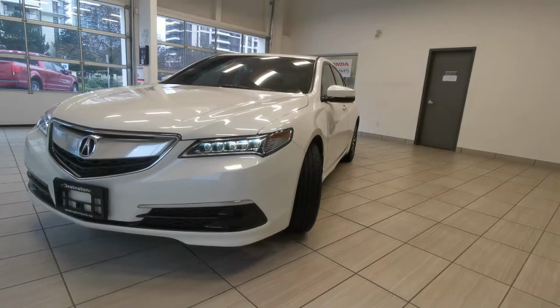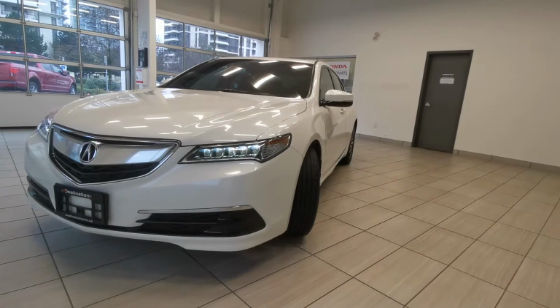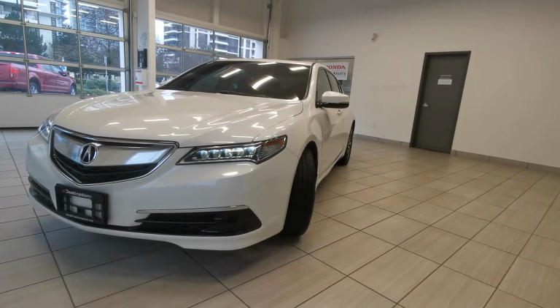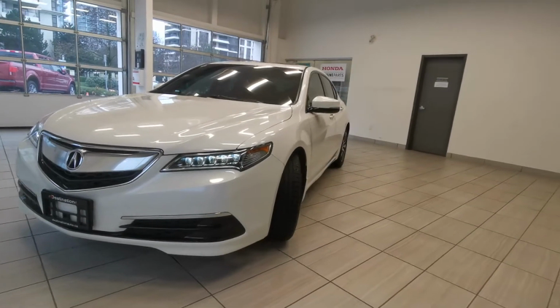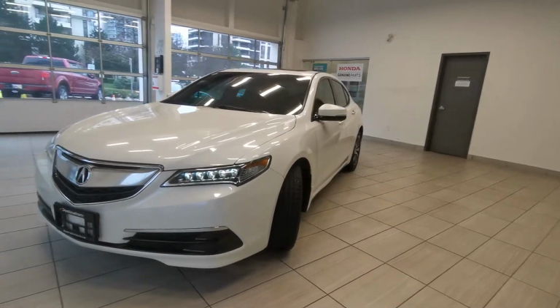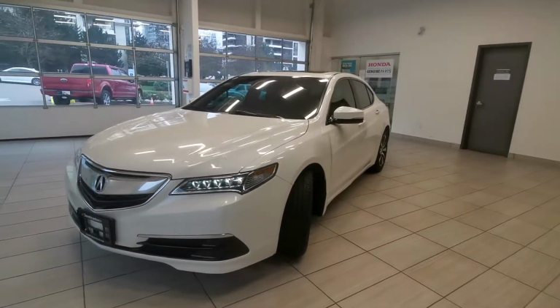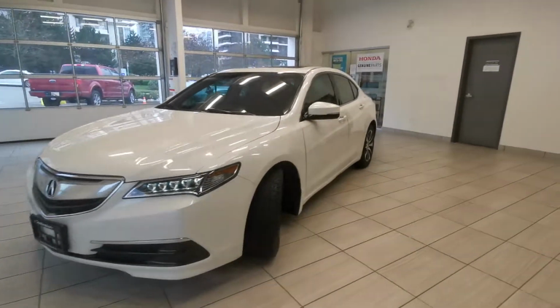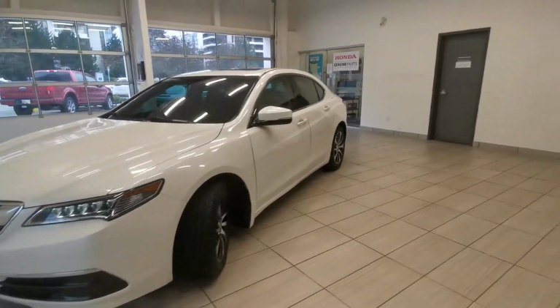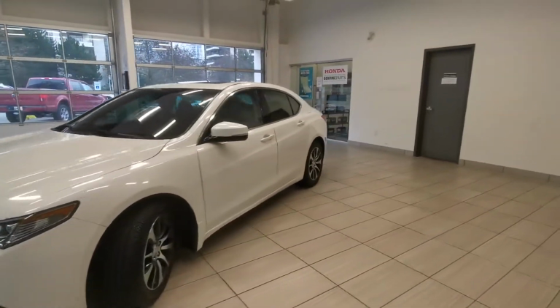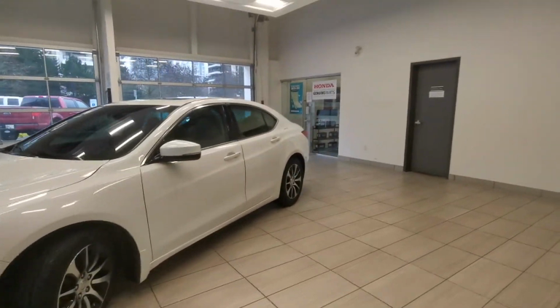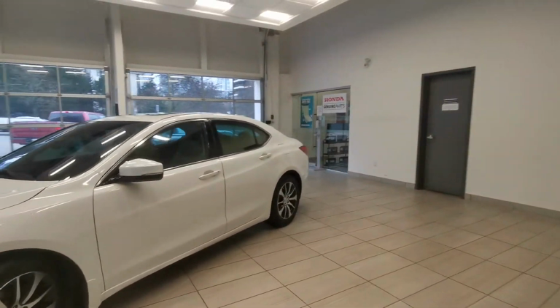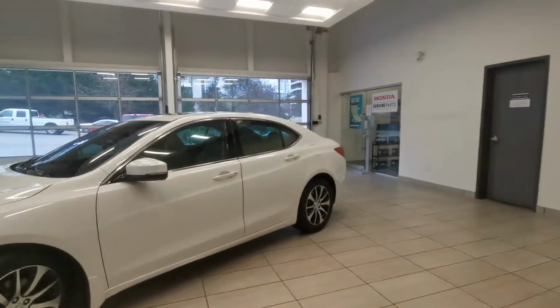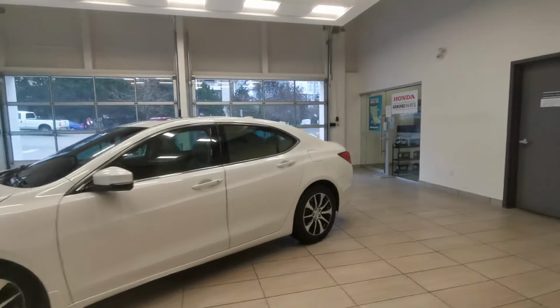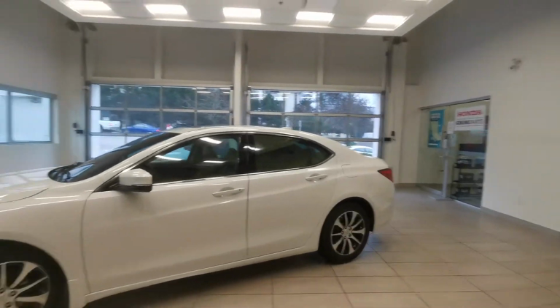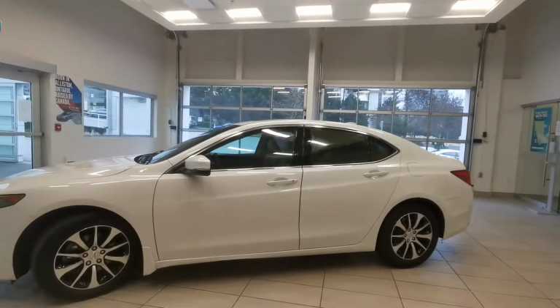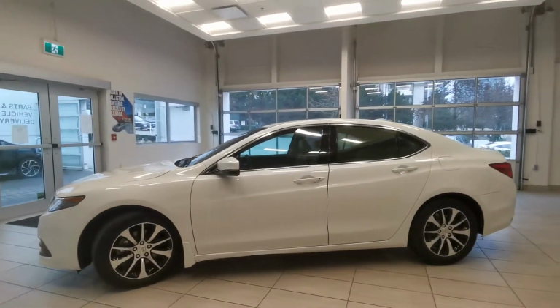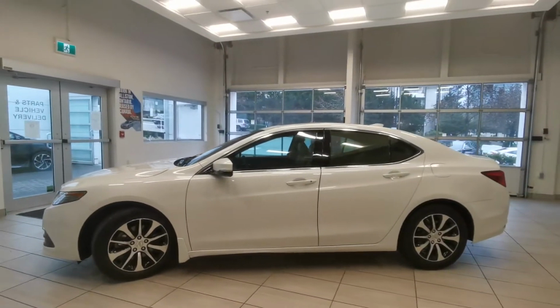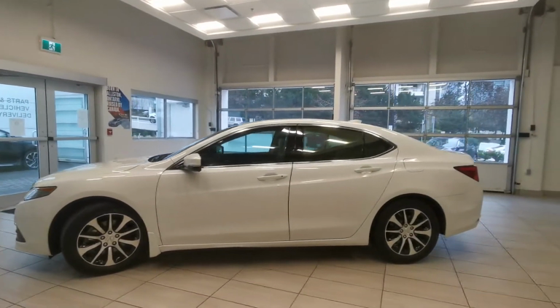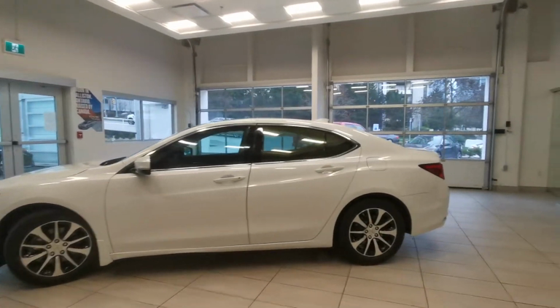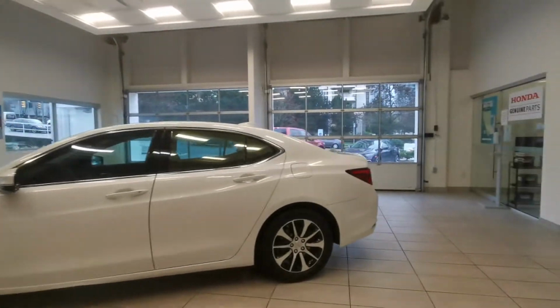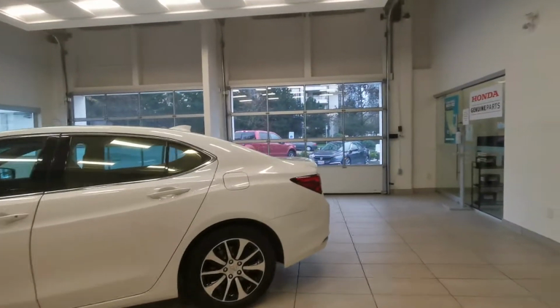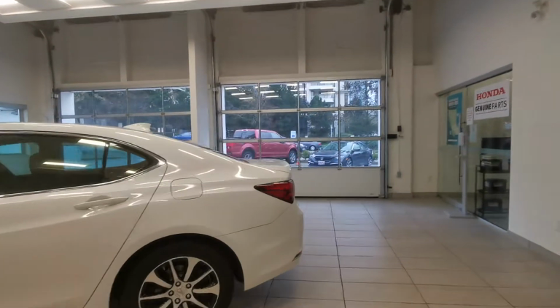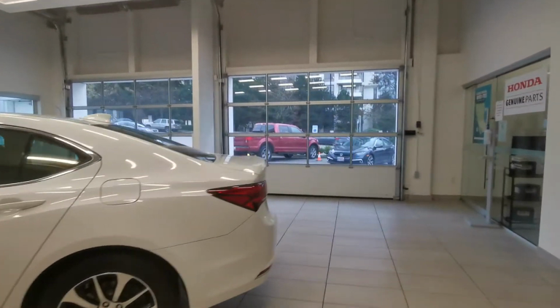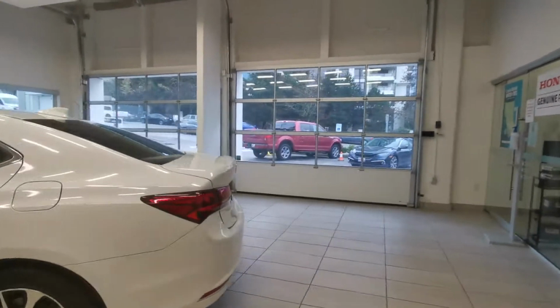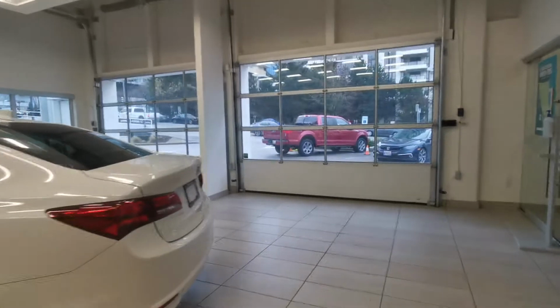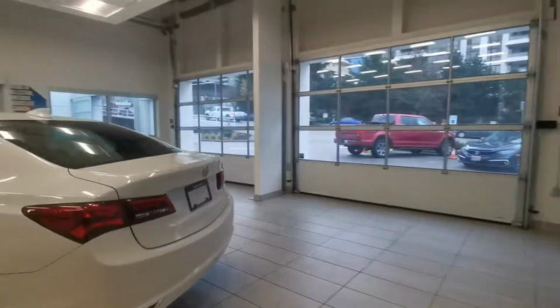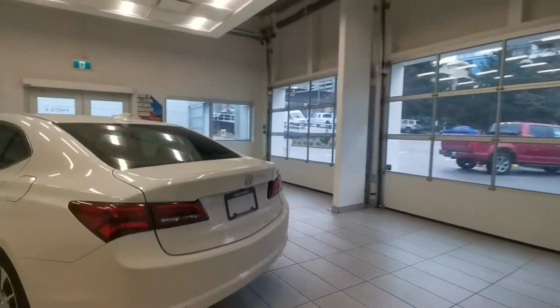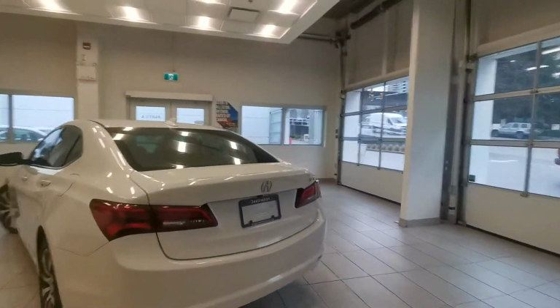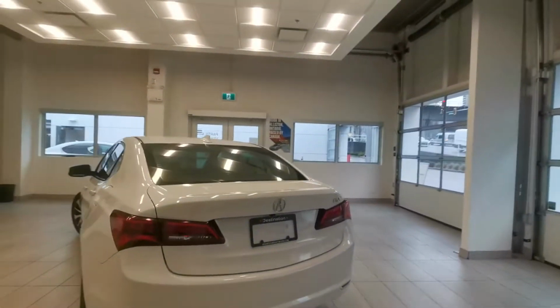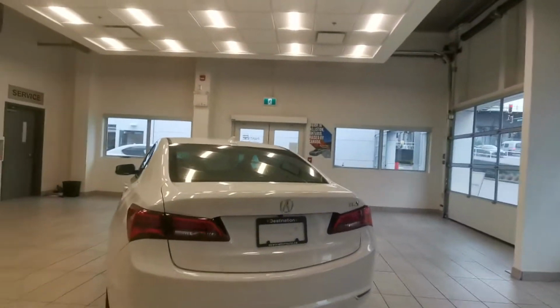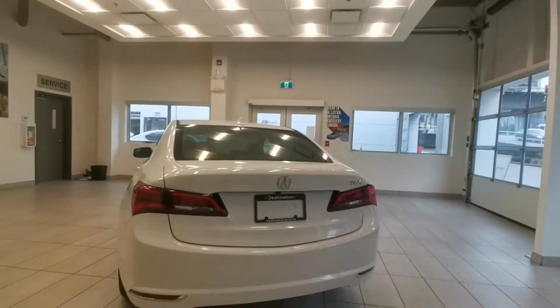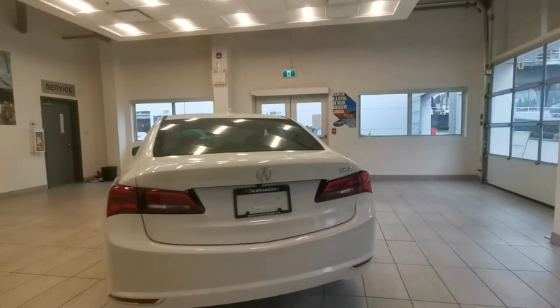Check out this 2017 Acura TLX Tech Package from Destination Automotion Burnaby. It's got the alloy wheels and backup camera.